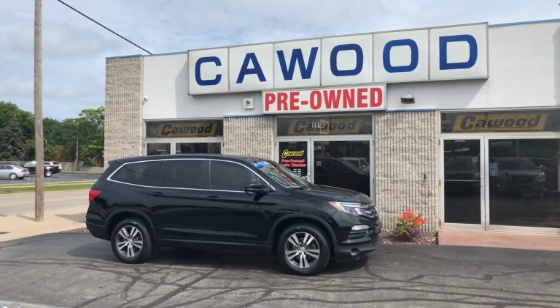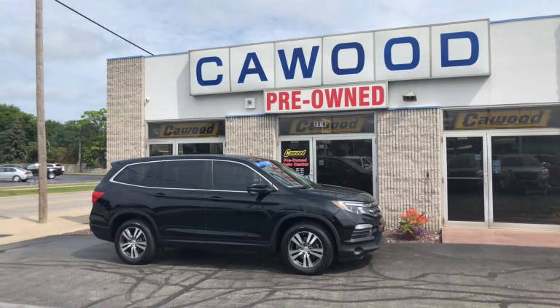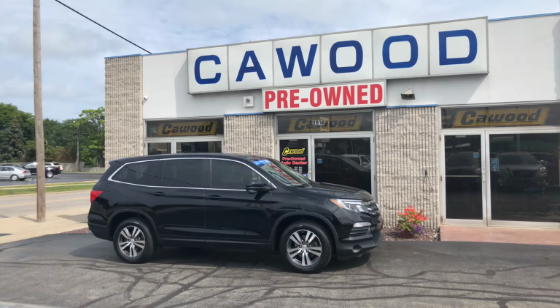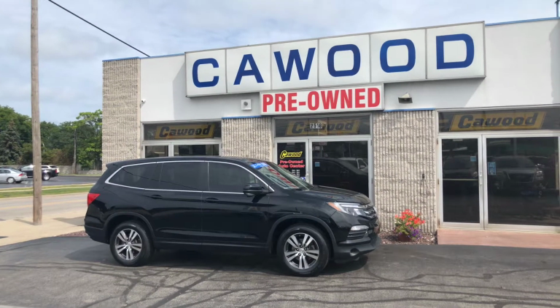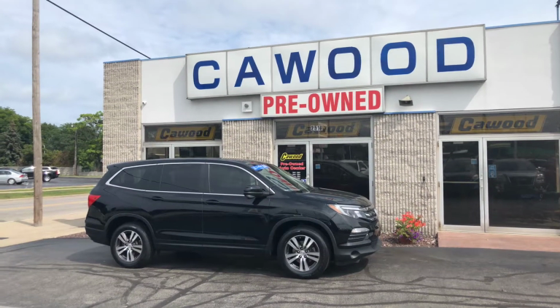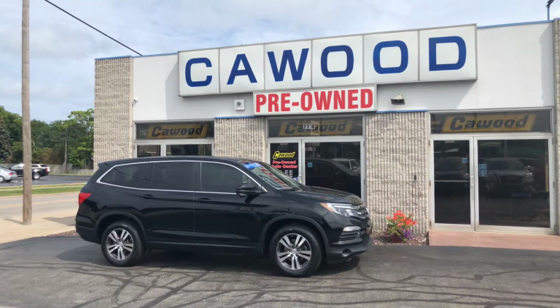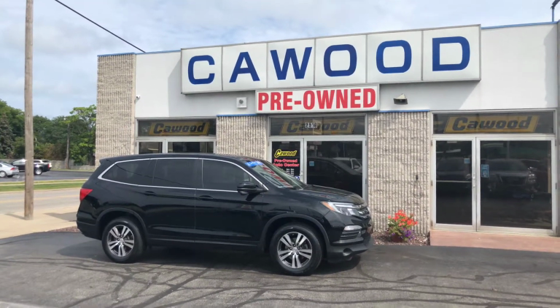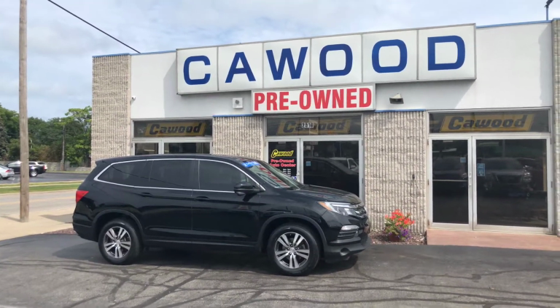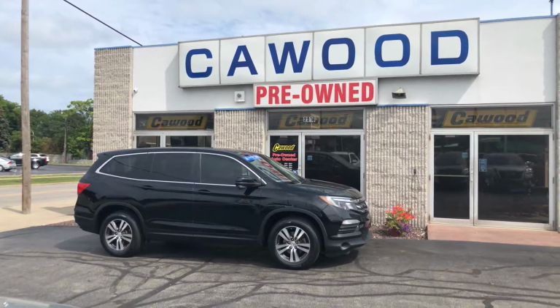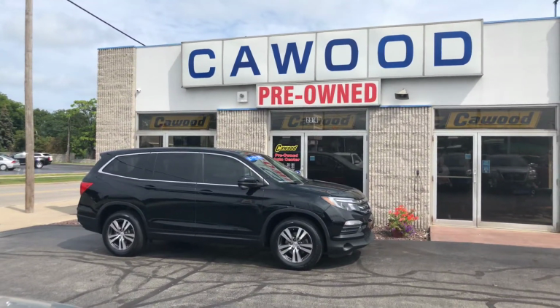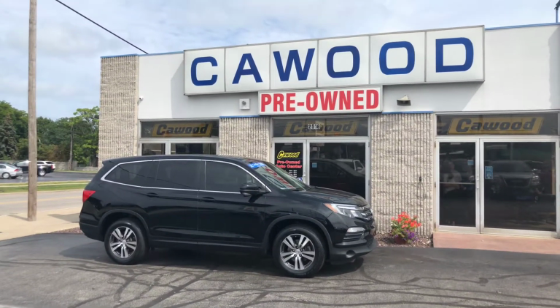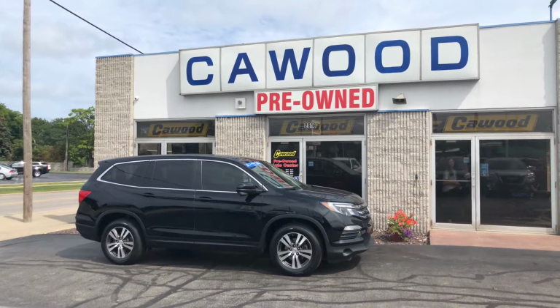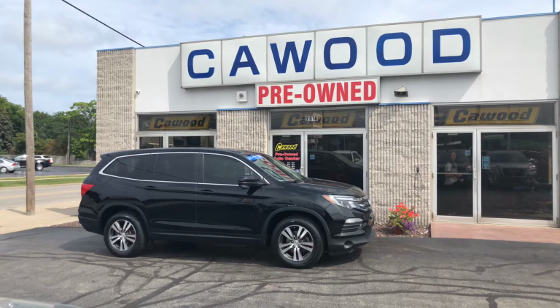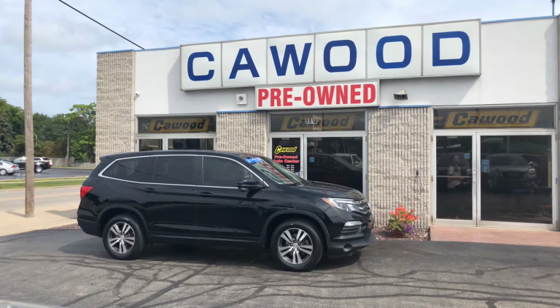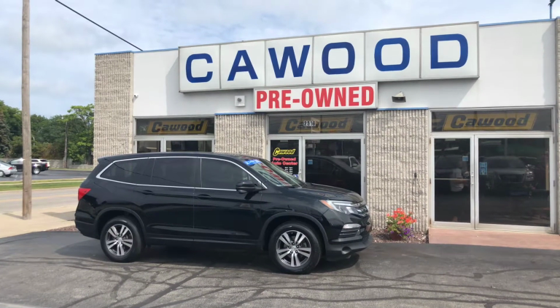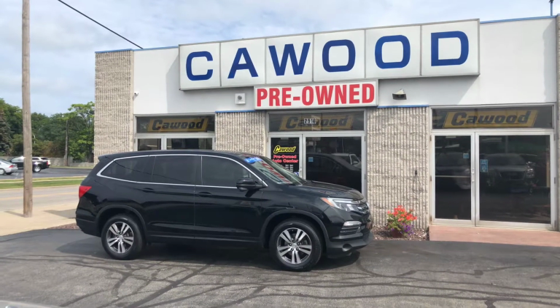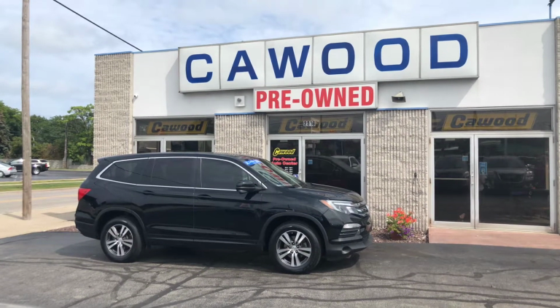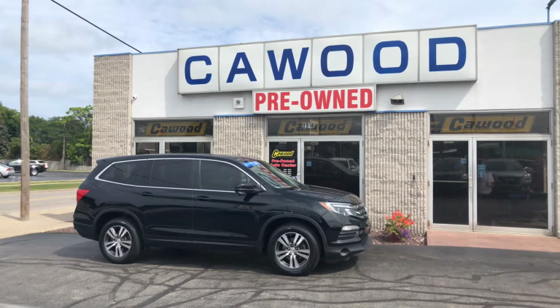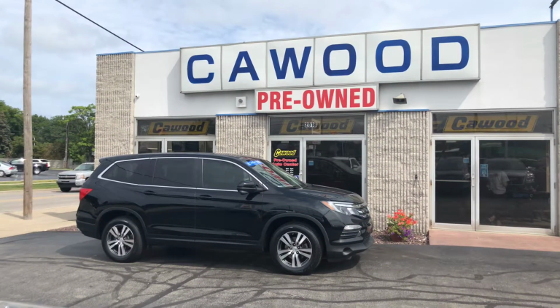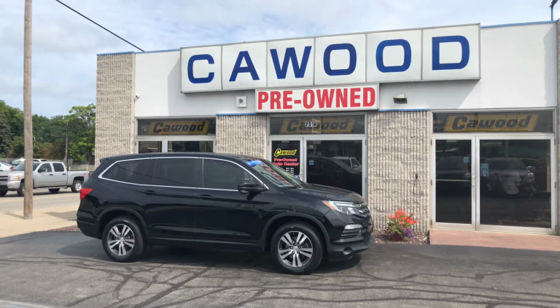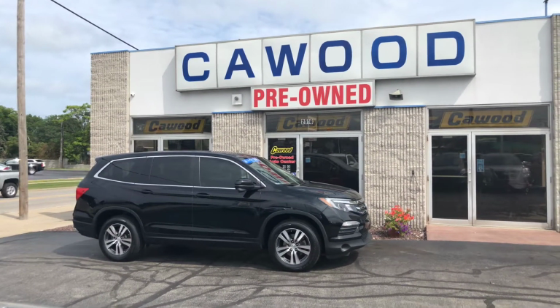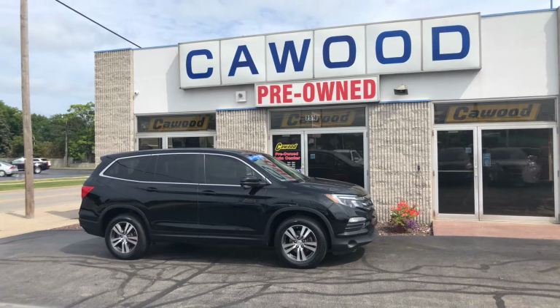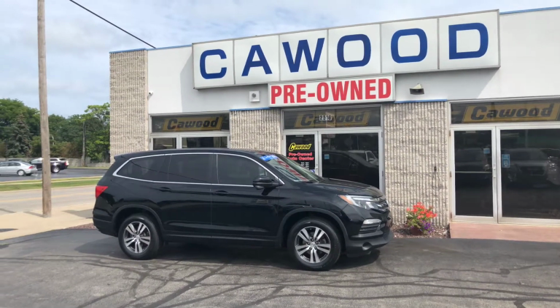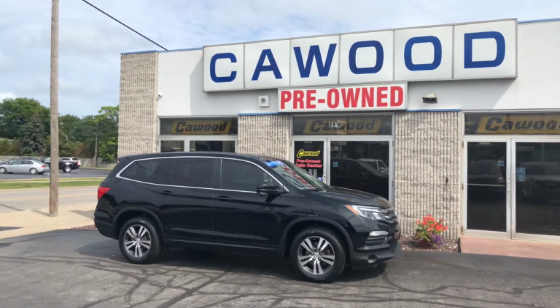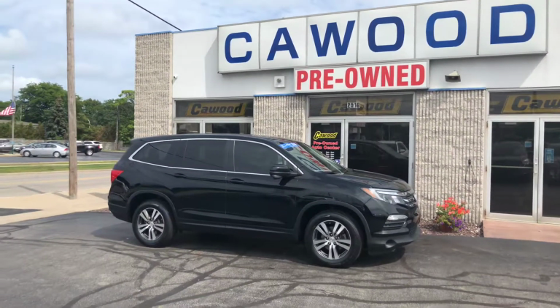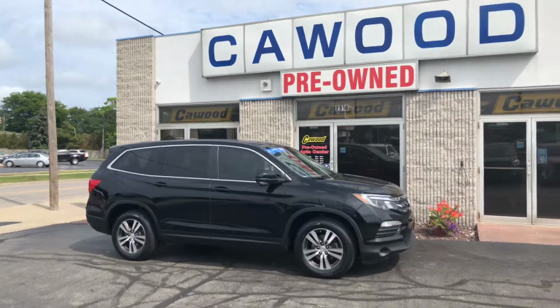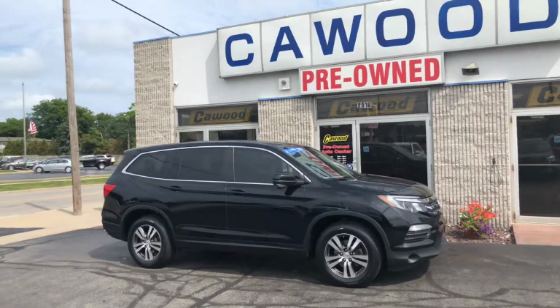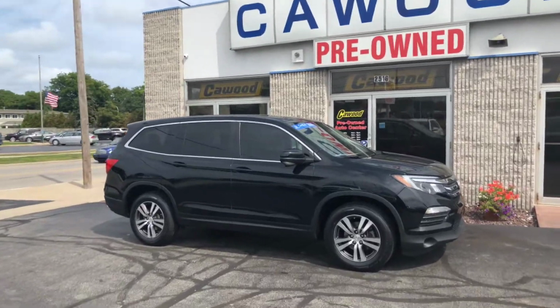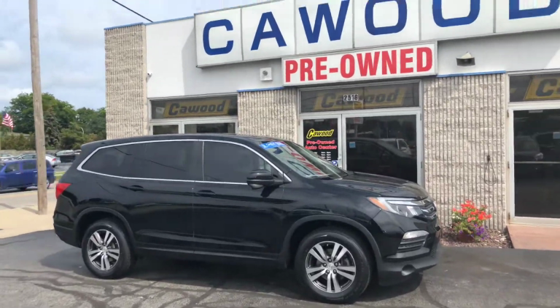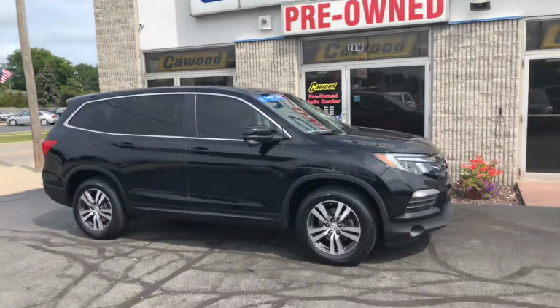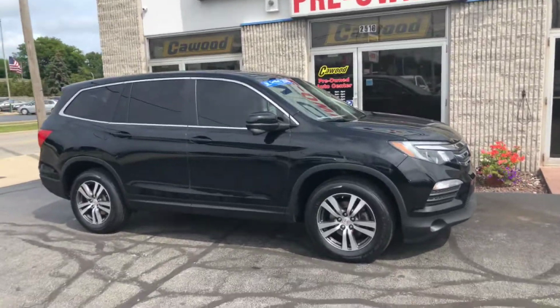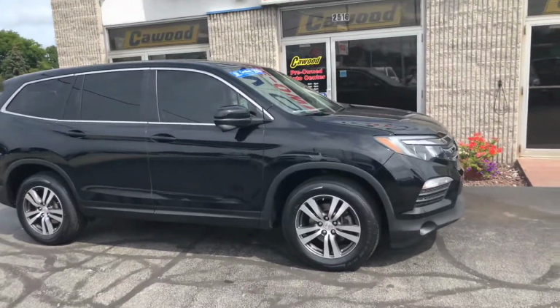Hi everyone, Tina here at Kaywood Honda in Port Huron. We are looking at a 2016 Honda Pilot EXL, 57,000 miles, Honda certified.